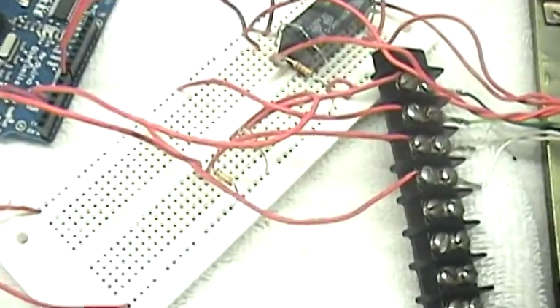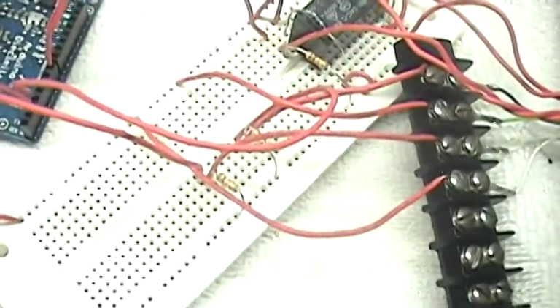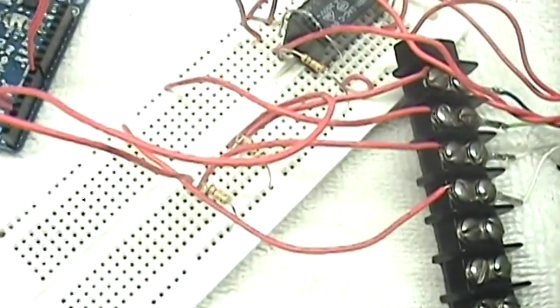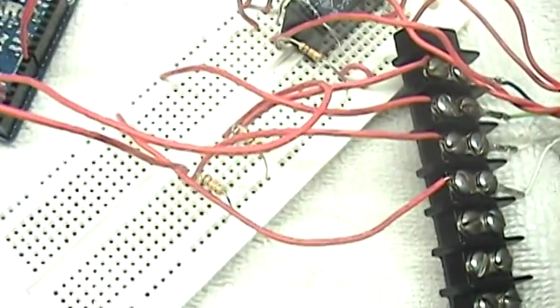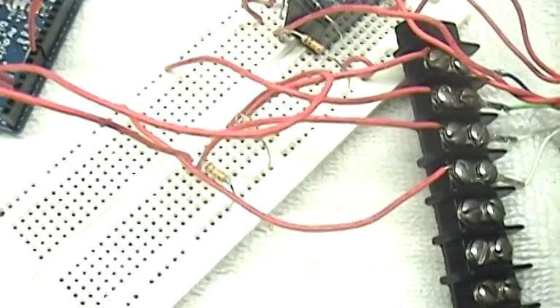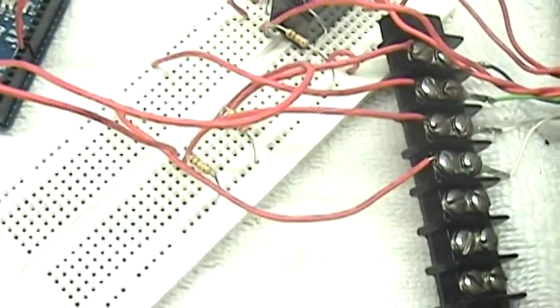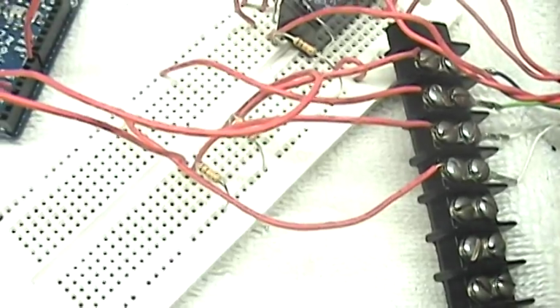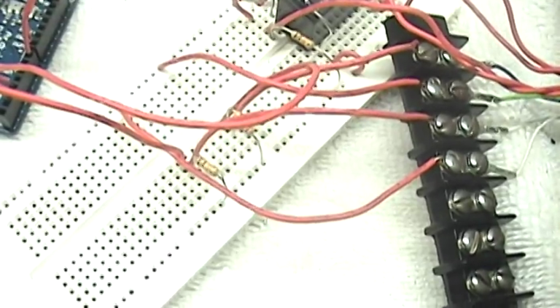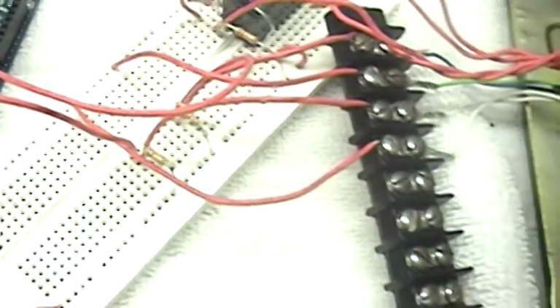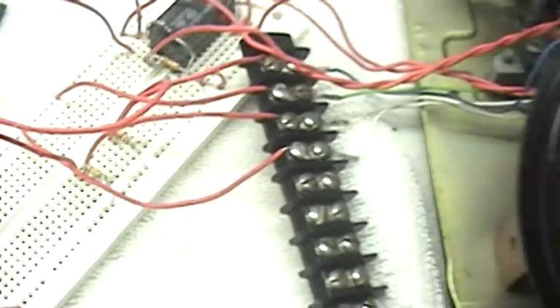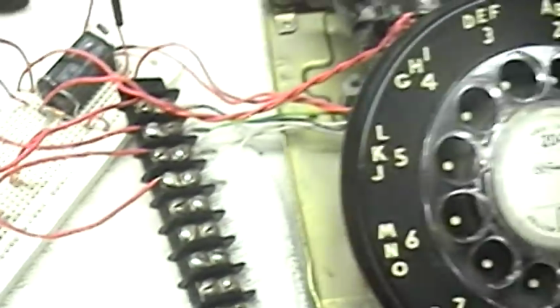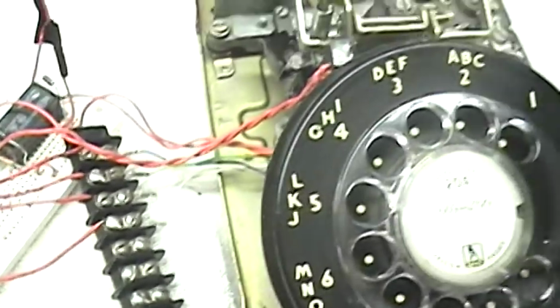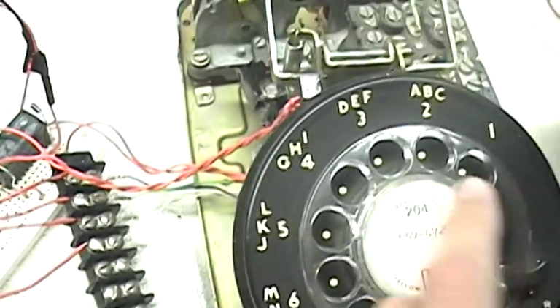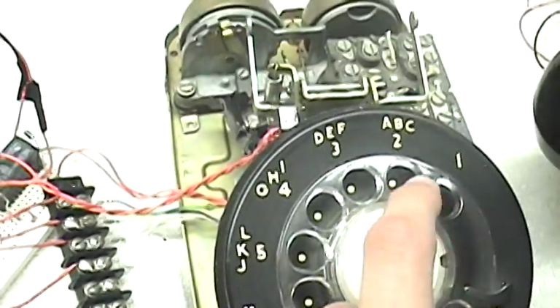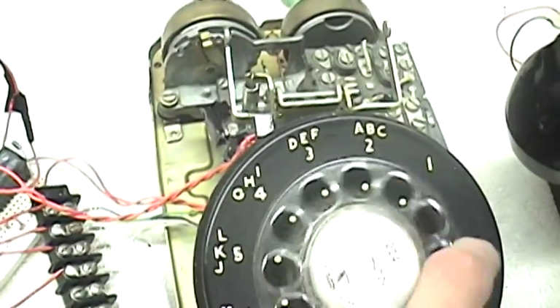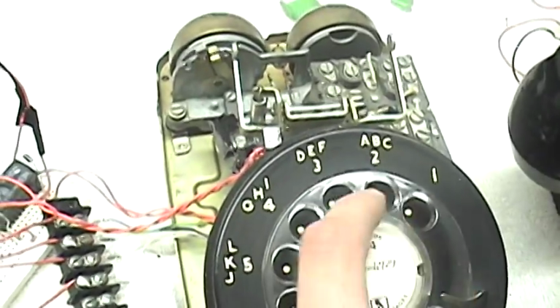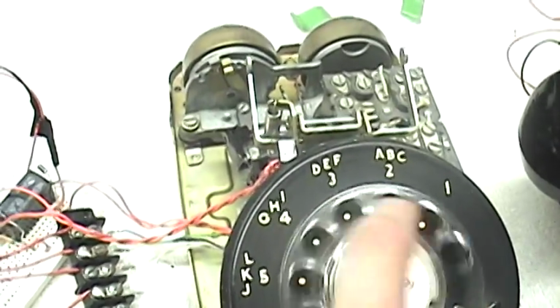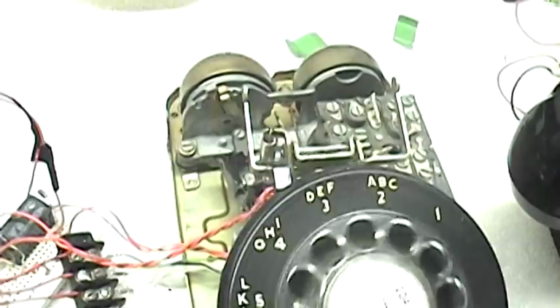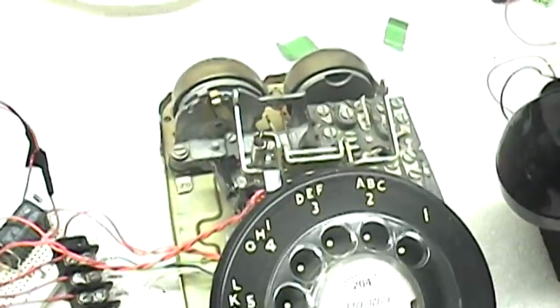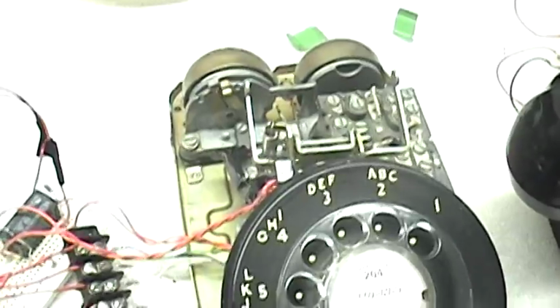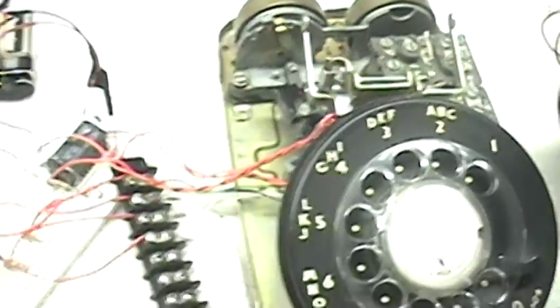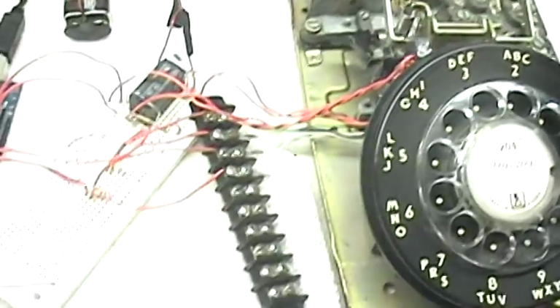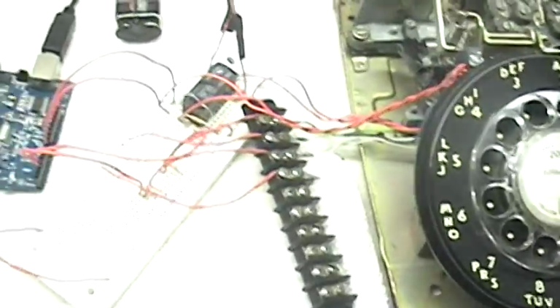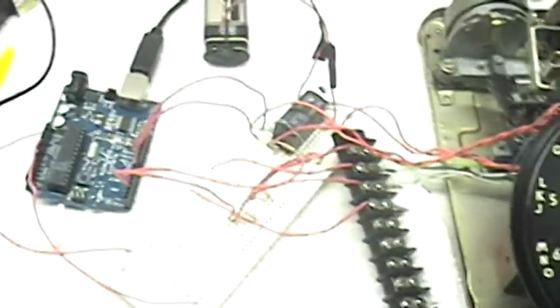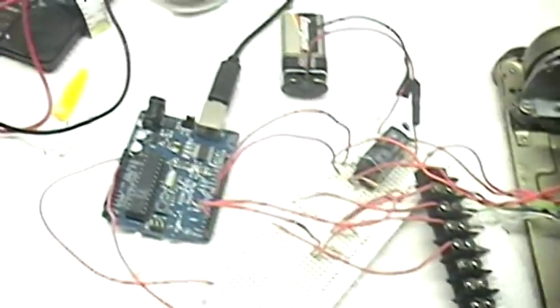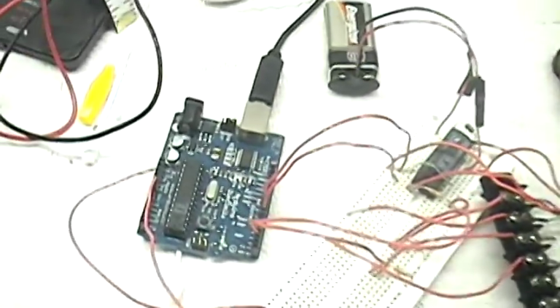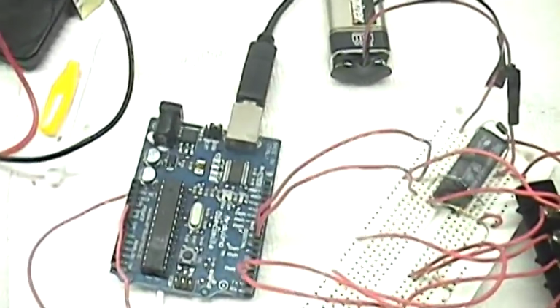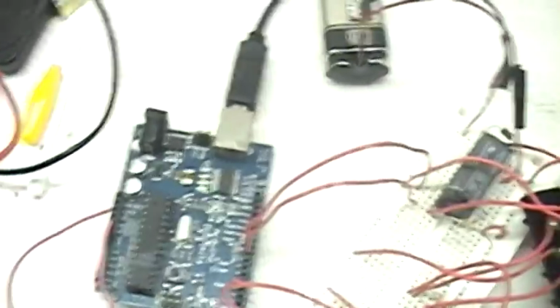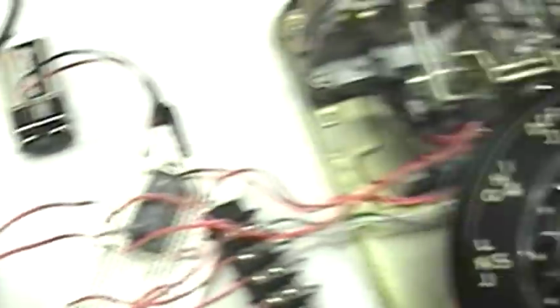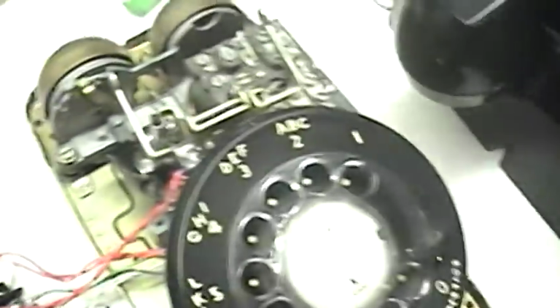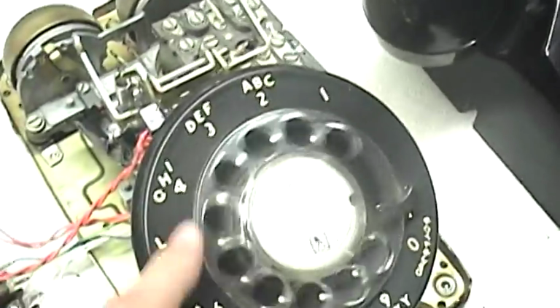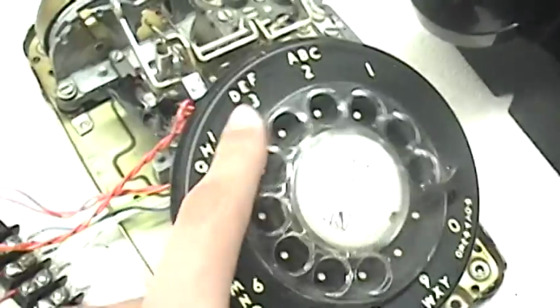I also have a couple of 10K ohm resistors tied into the dialing mechanism. That's just so the Arduino can read how many pulses it sends out.